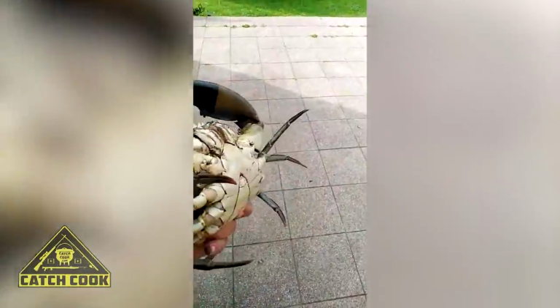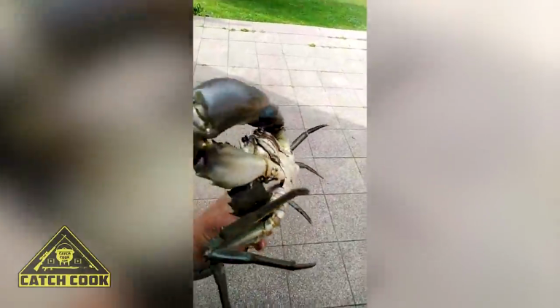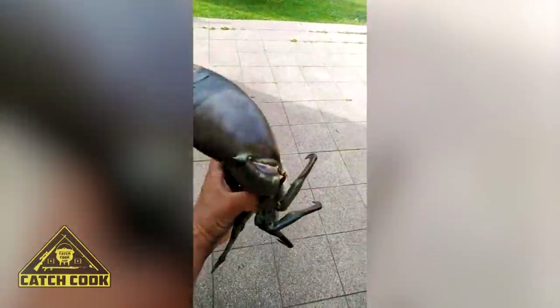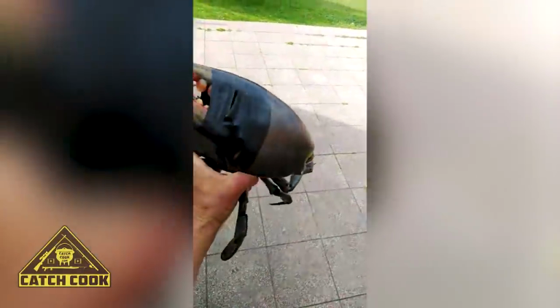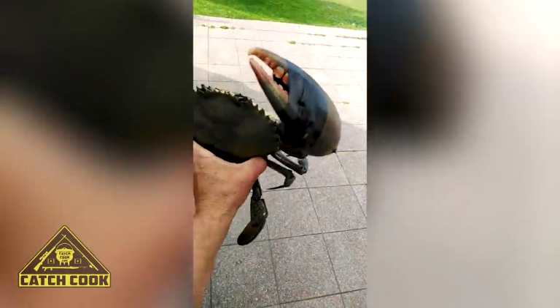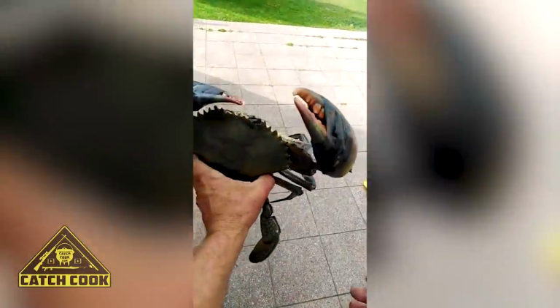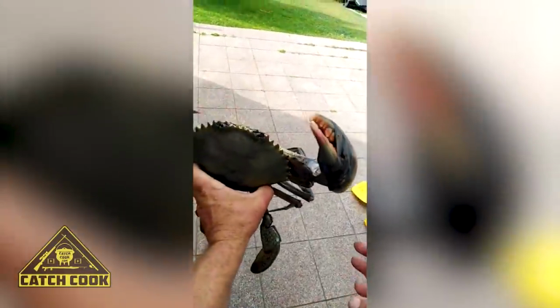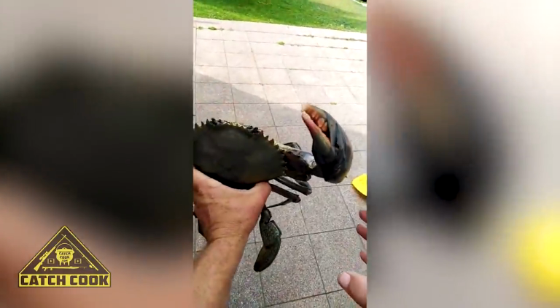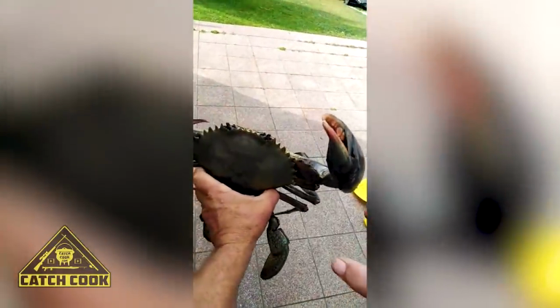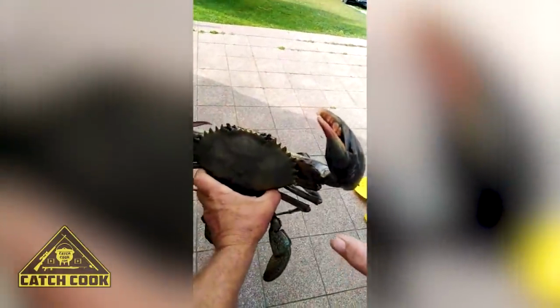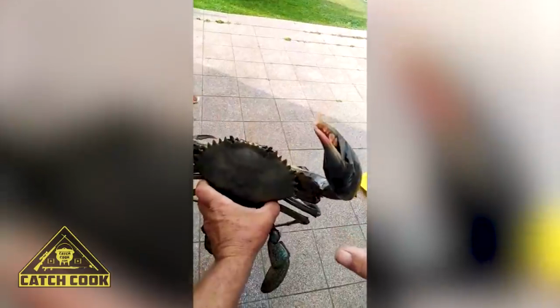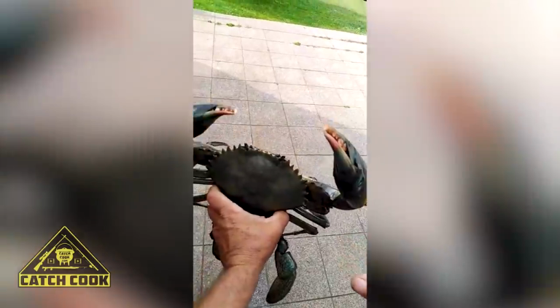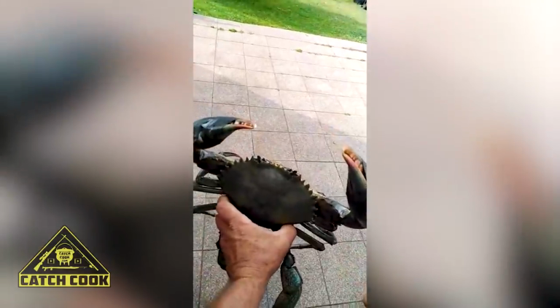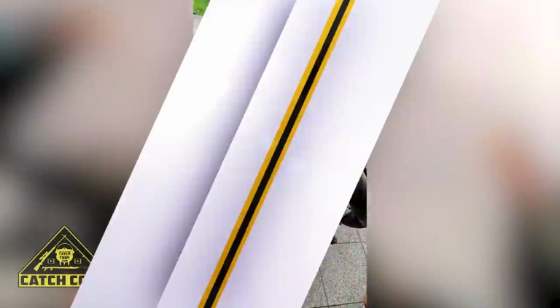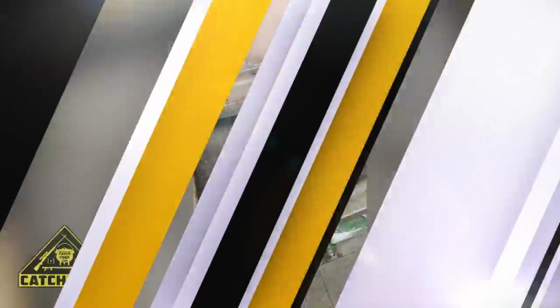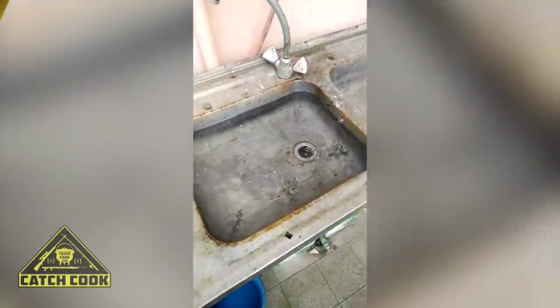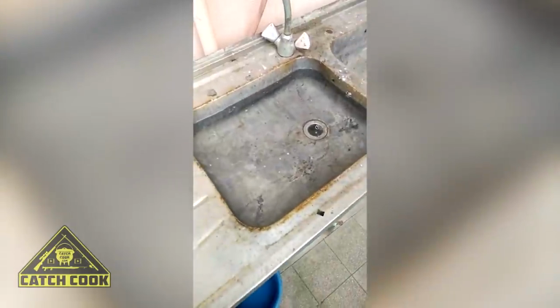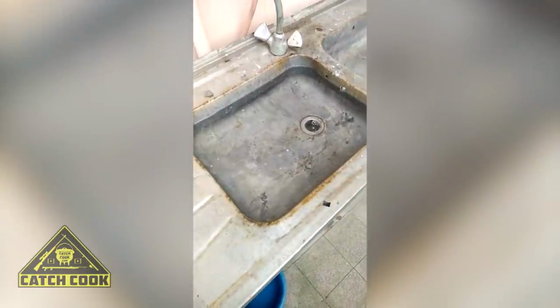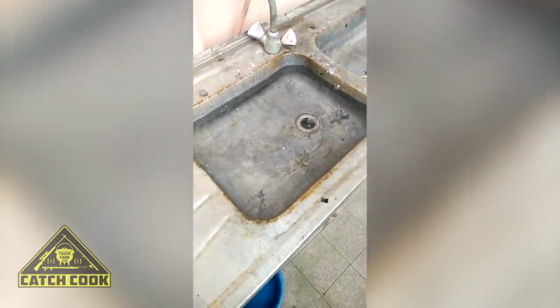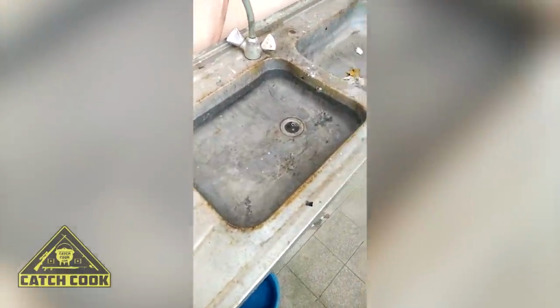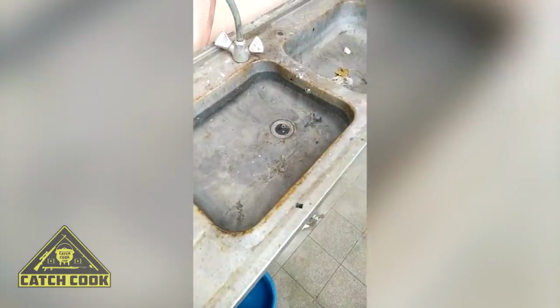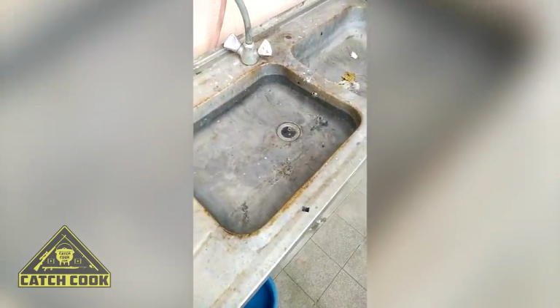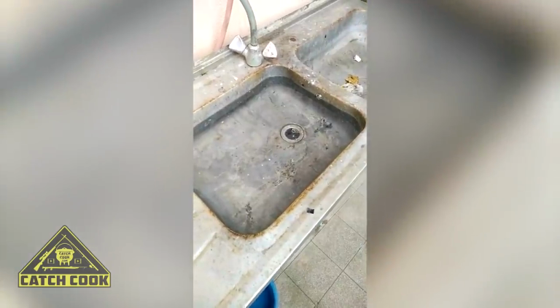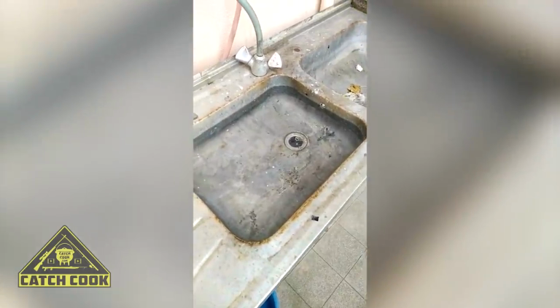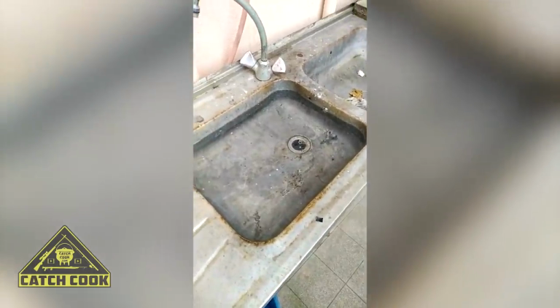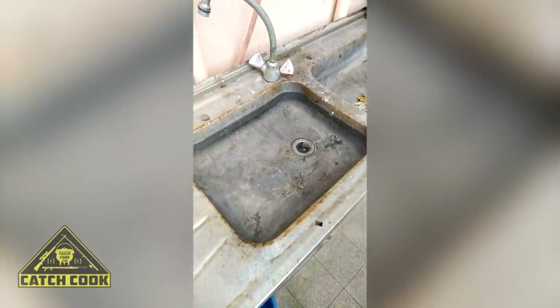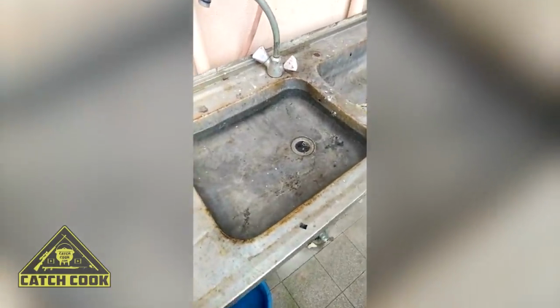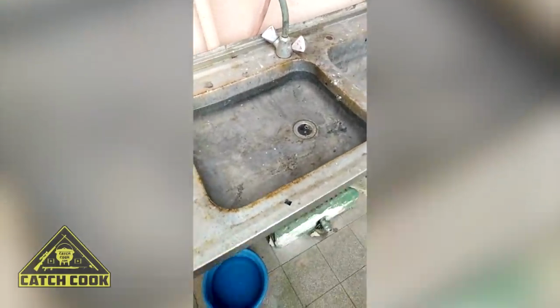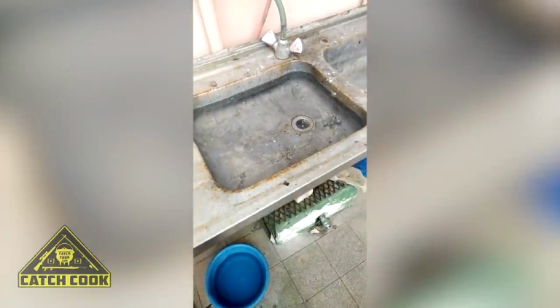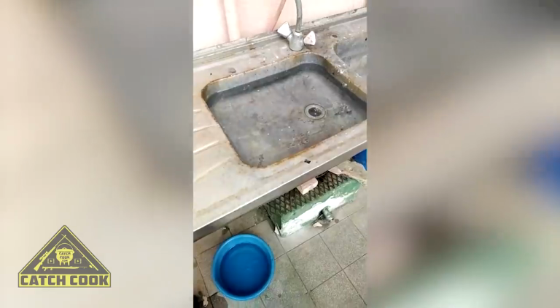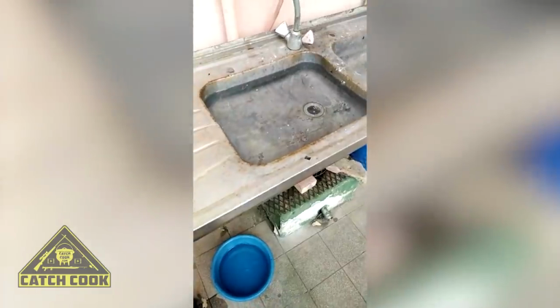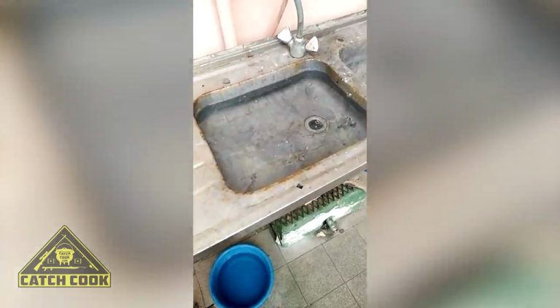Next I'm going to show you how to clean your crab and prepare them for cooking. Just fill a basin with hot water directly out of the geyser. Now we're just going to dump the crabs in there and give it about two to three minutes.